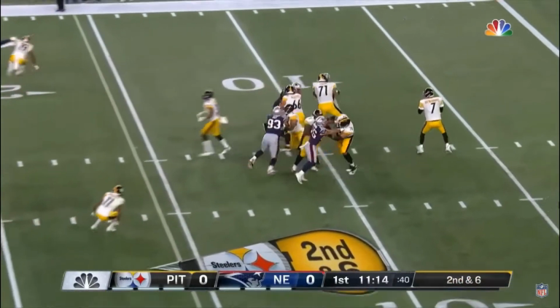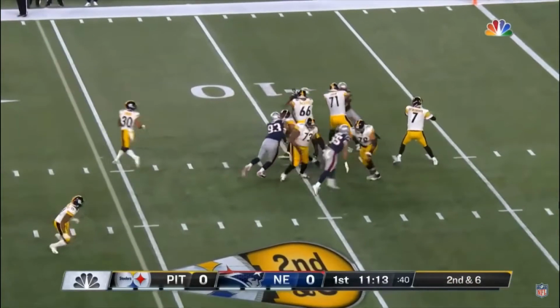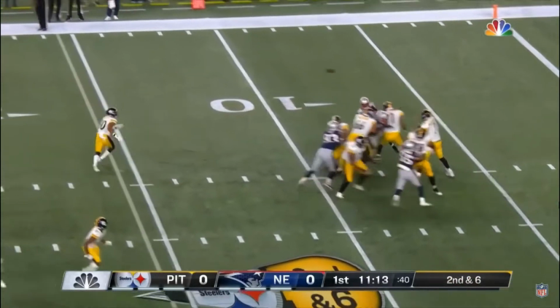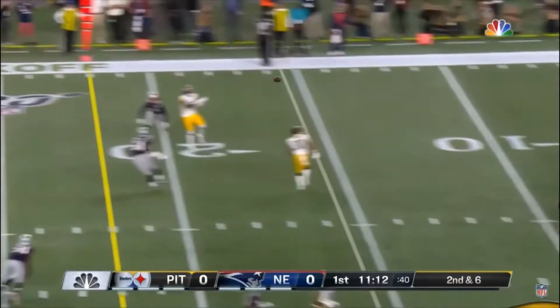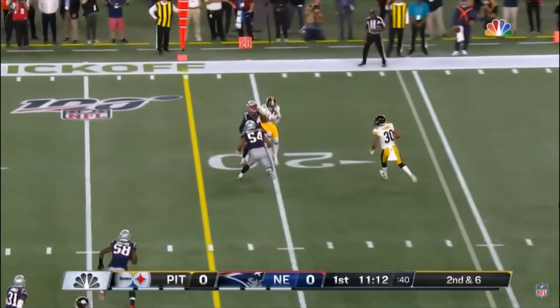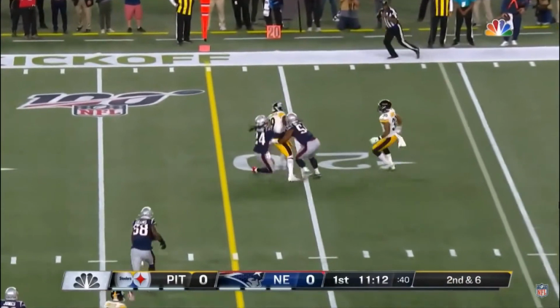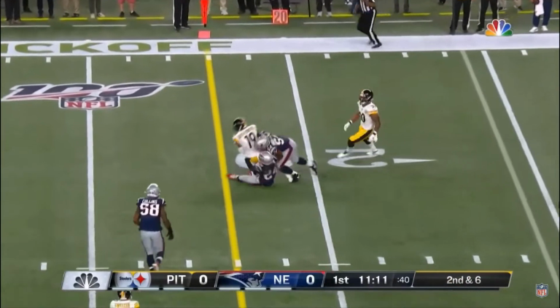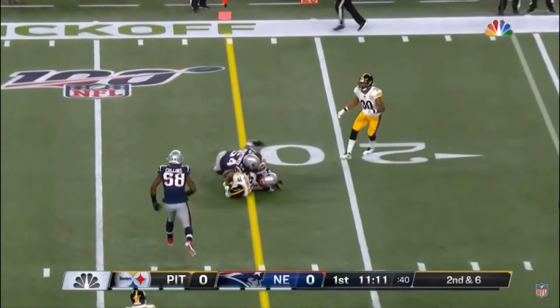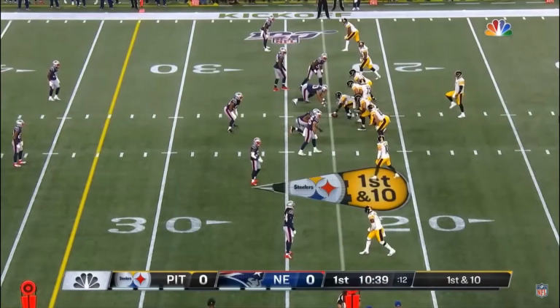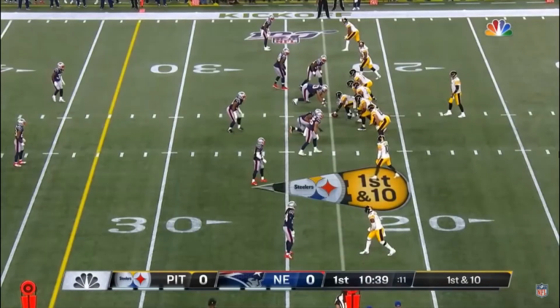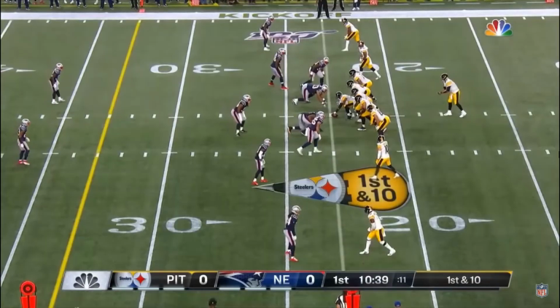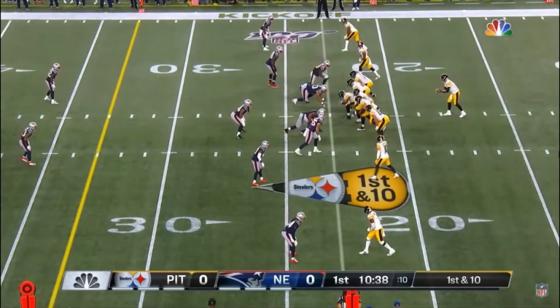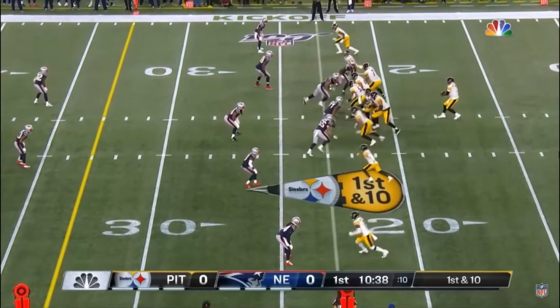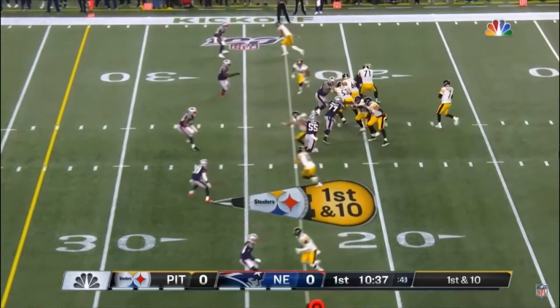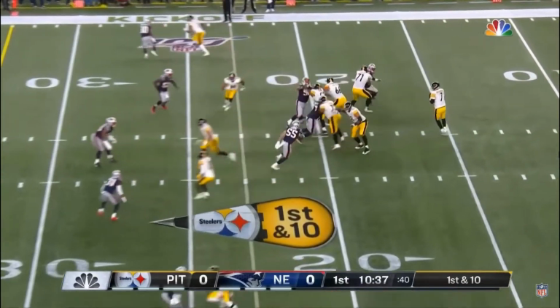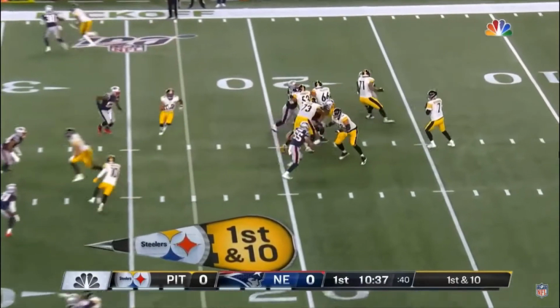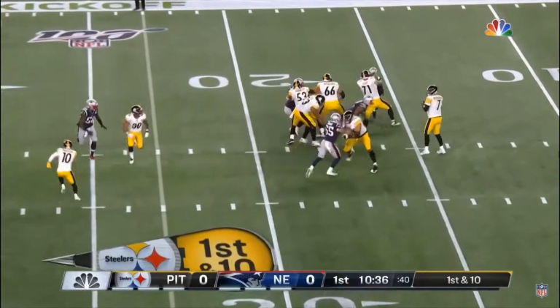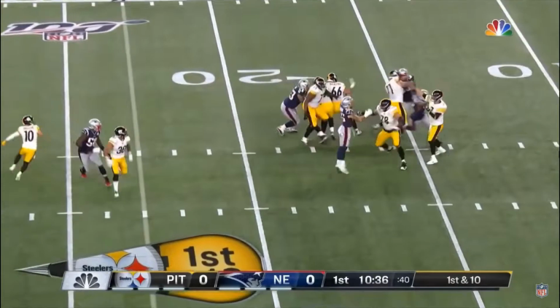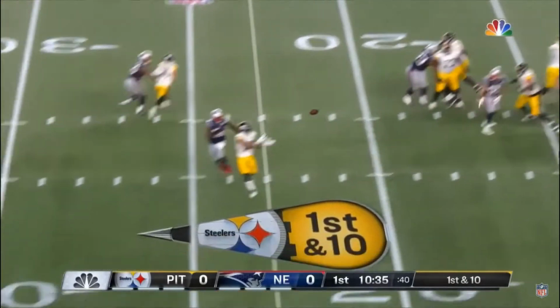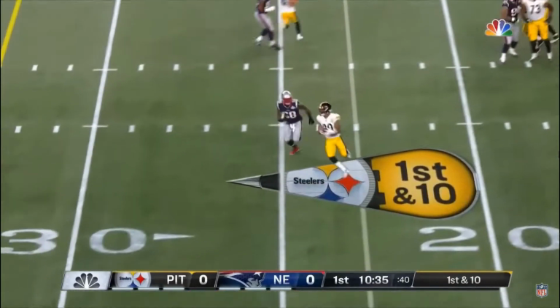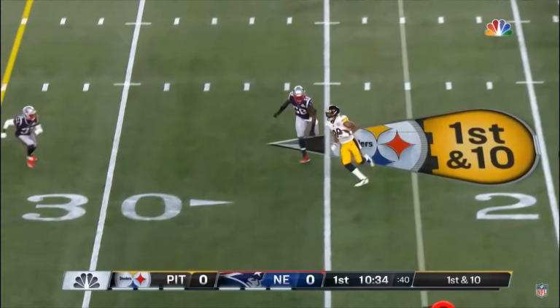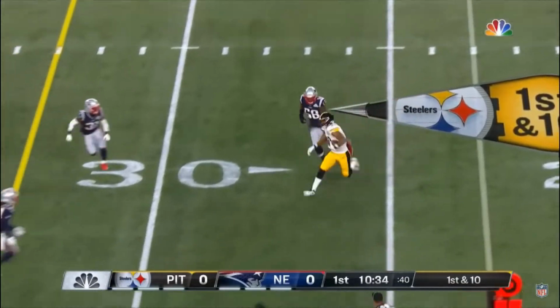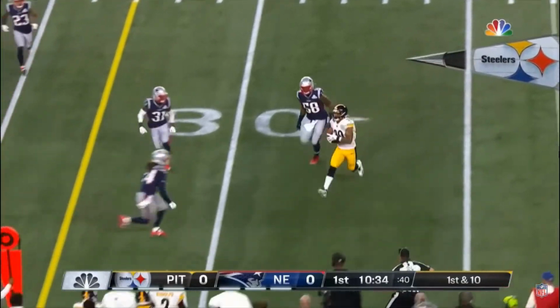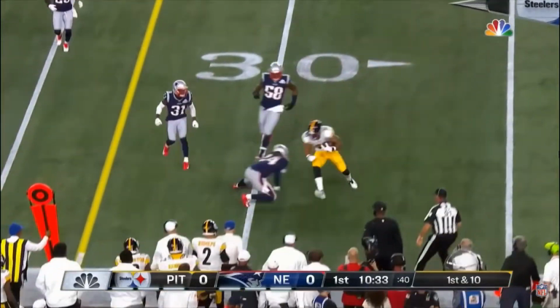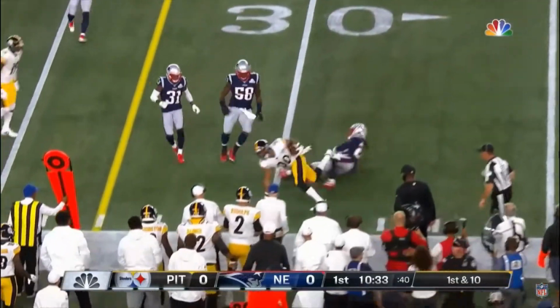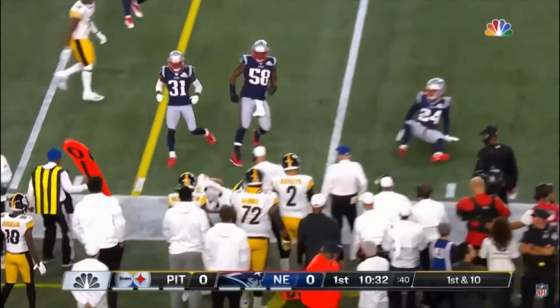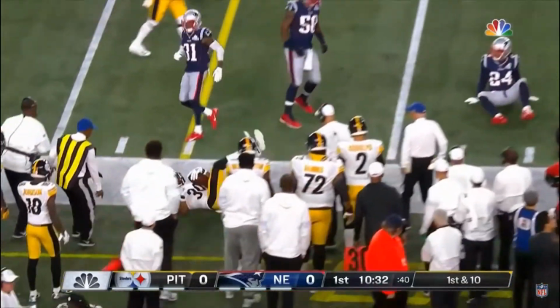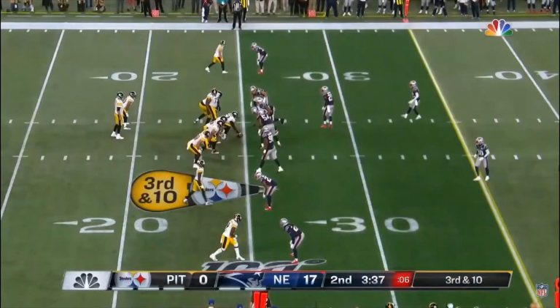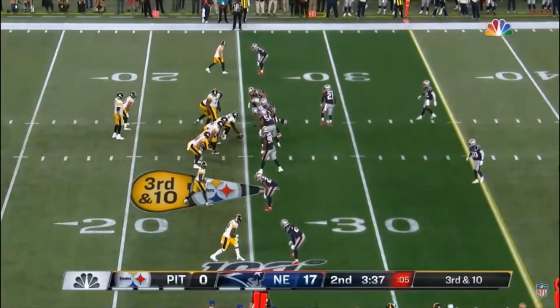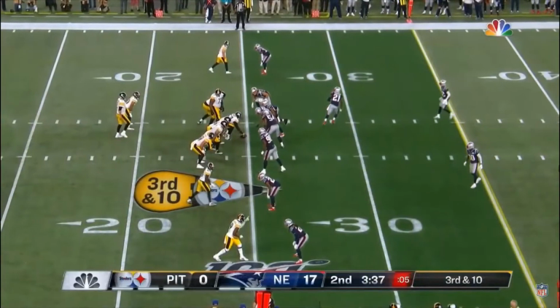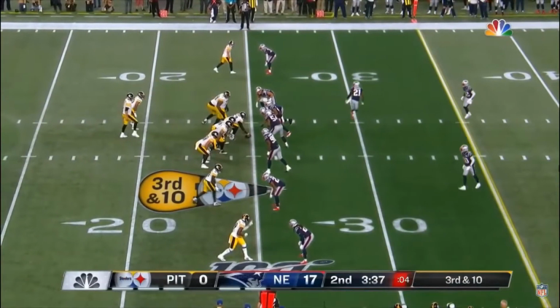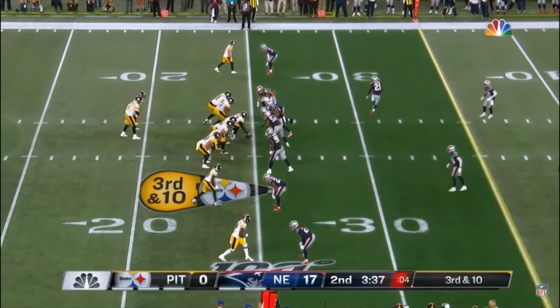Four-man rush. Roethlisberger's pass is cooler than any team in the league last season. Roethlisberger hangs in the pocket, throws, and on the run, catches made by Connor. Pass tonight for seven yards.